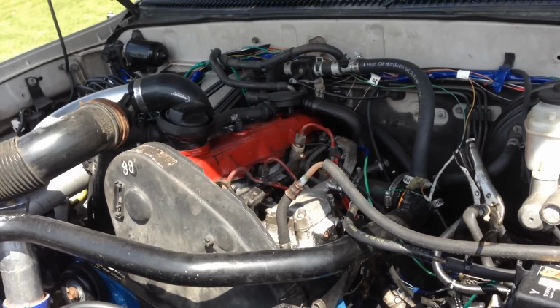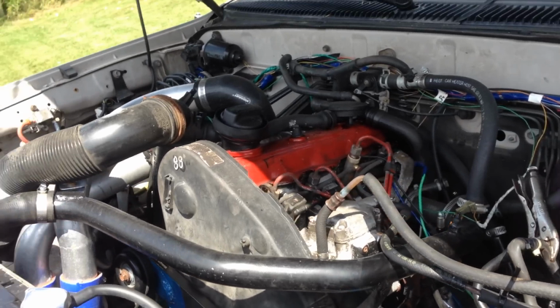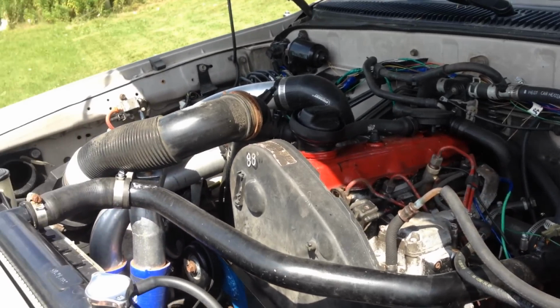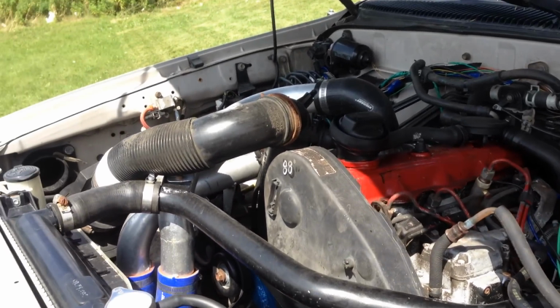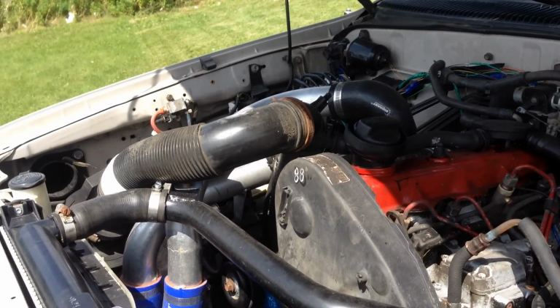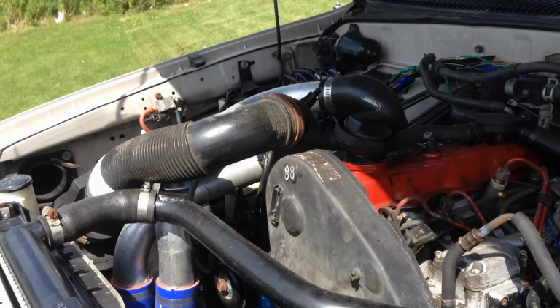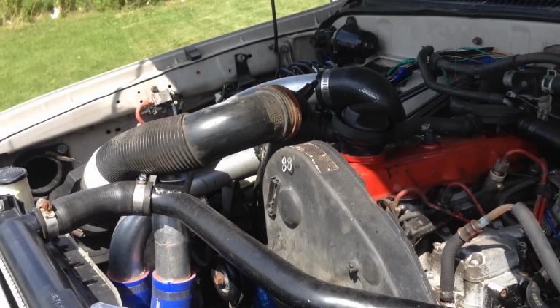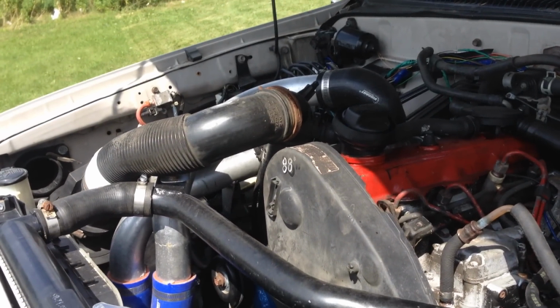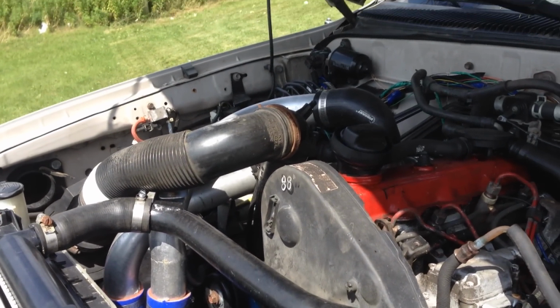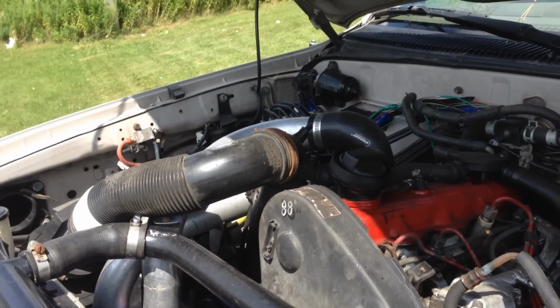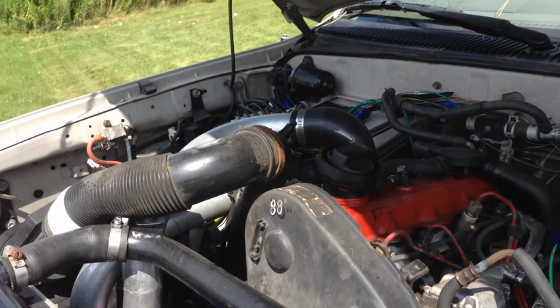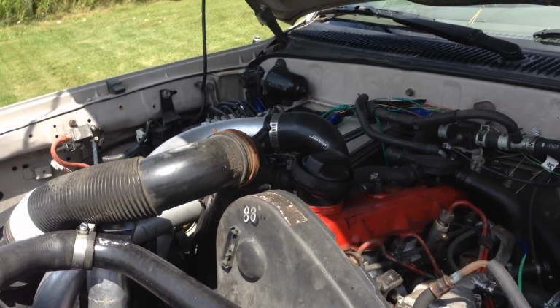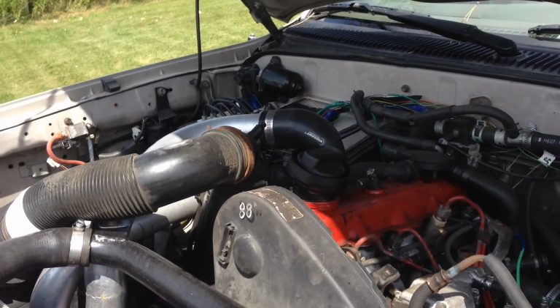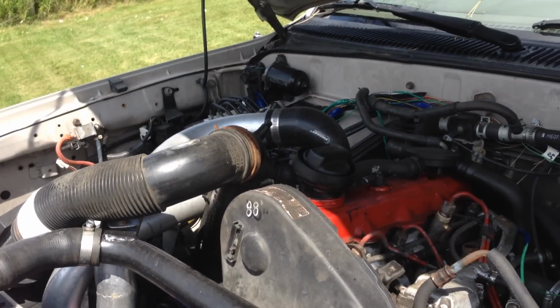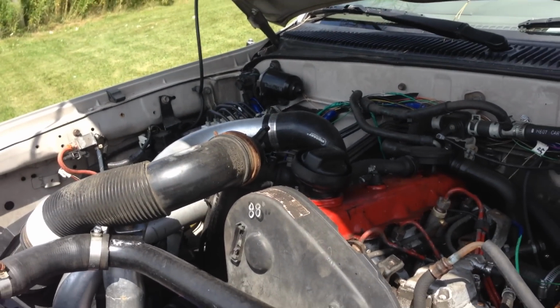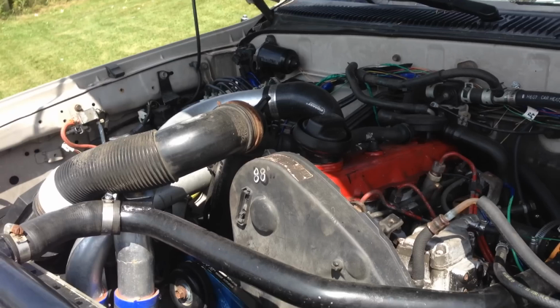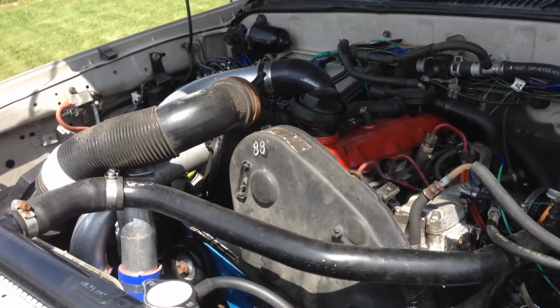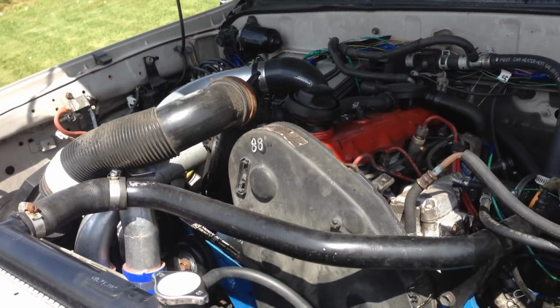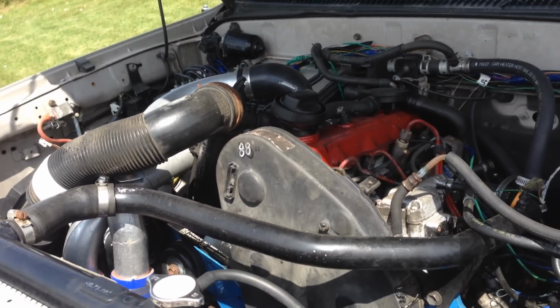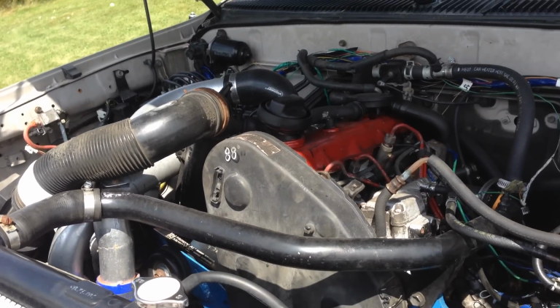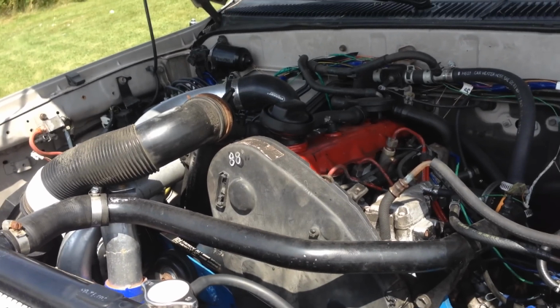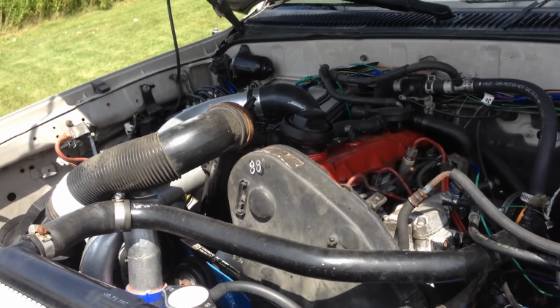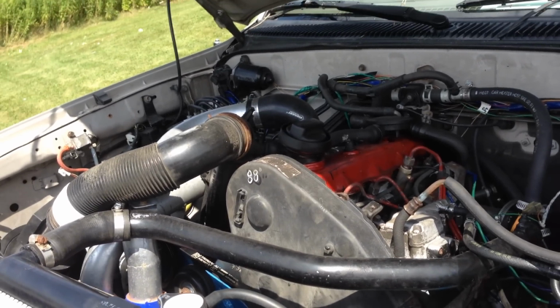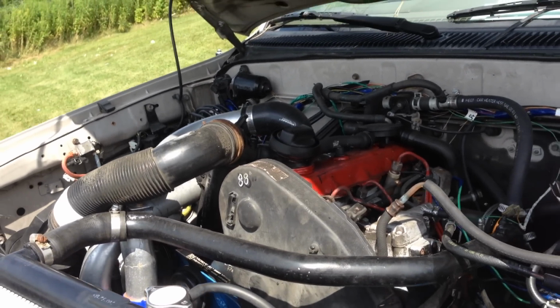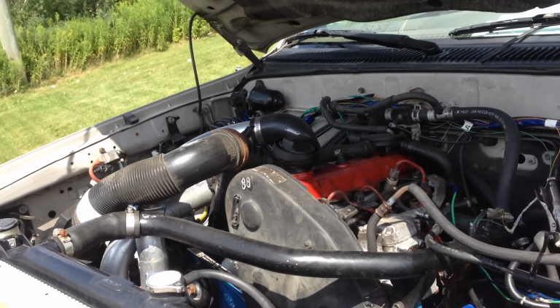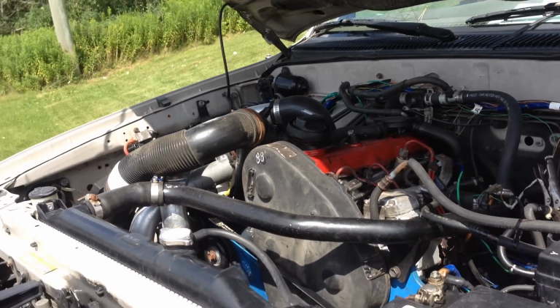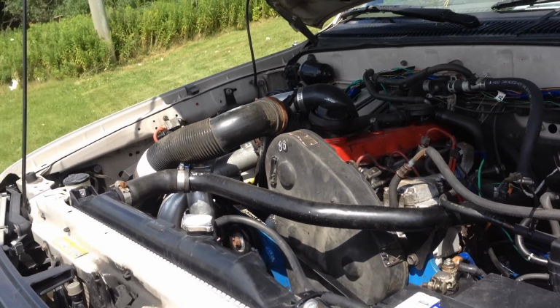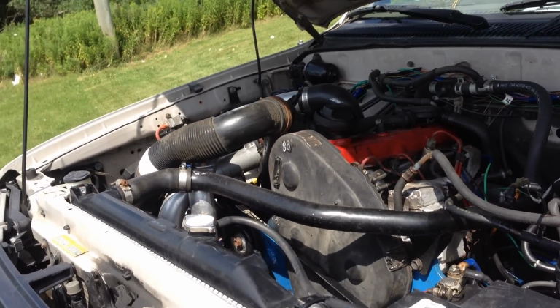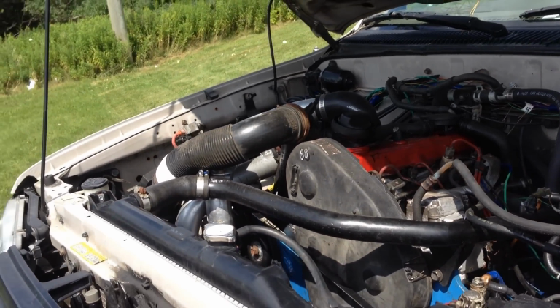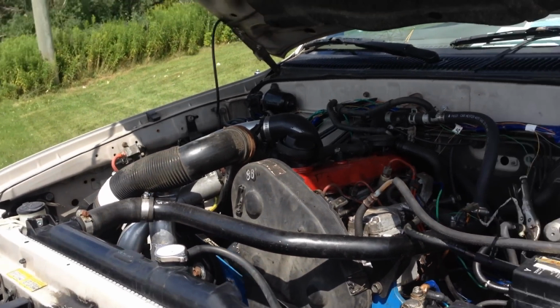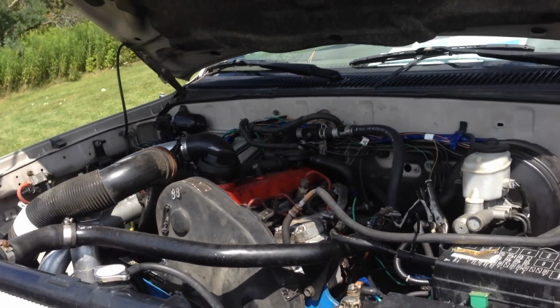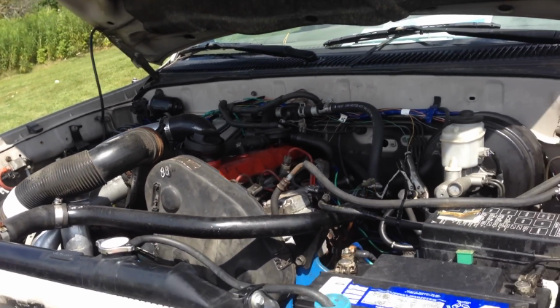We've got a set of Giles Galley performance diesel injectors in it, and we have had a Stage 3 tune by Mark Malone at Malone Tune.